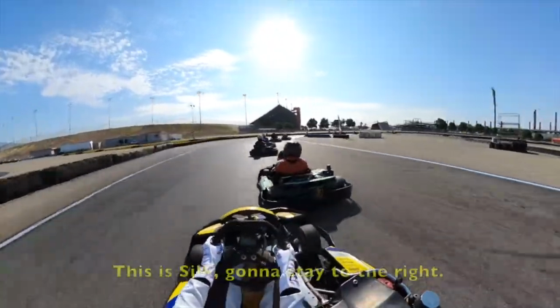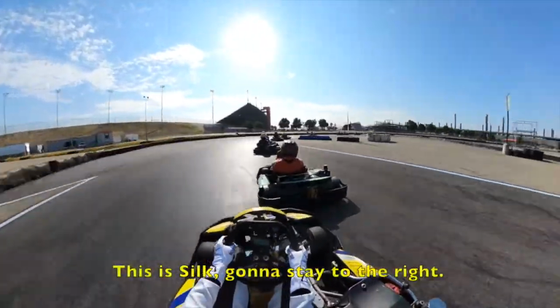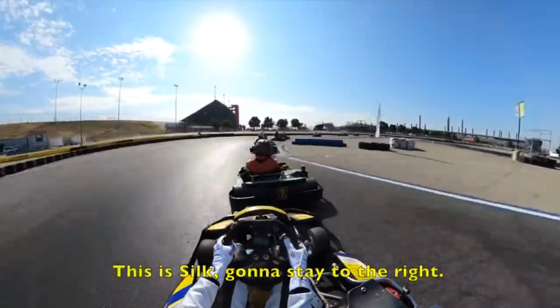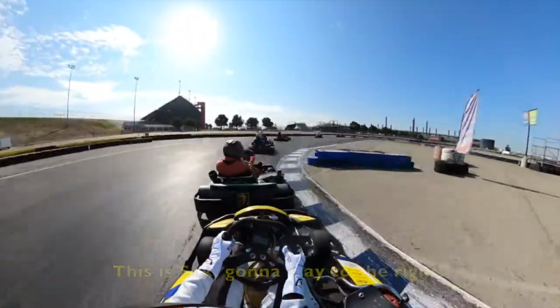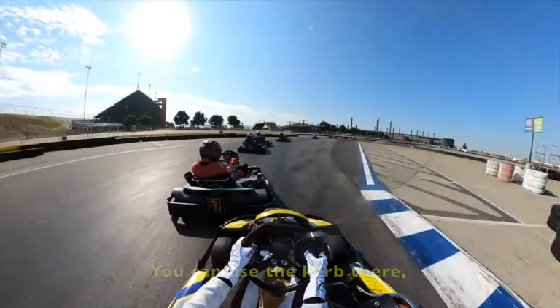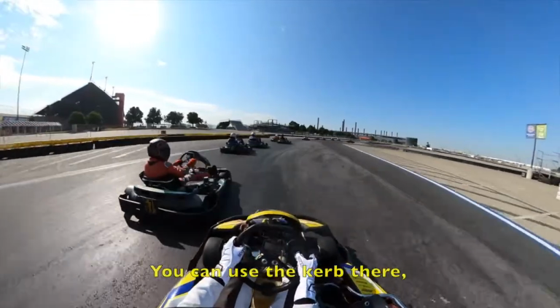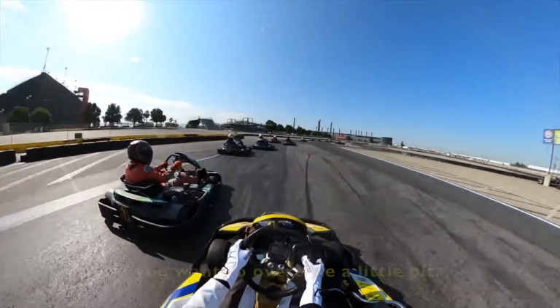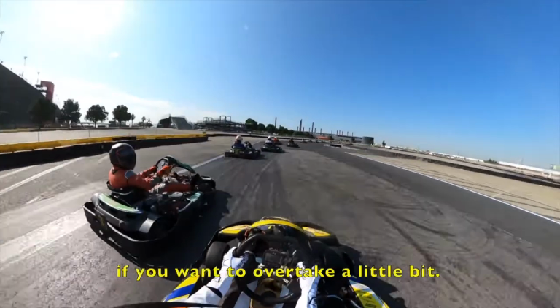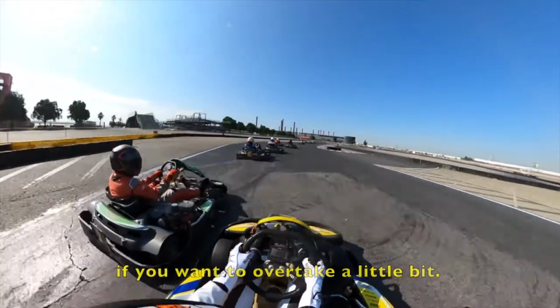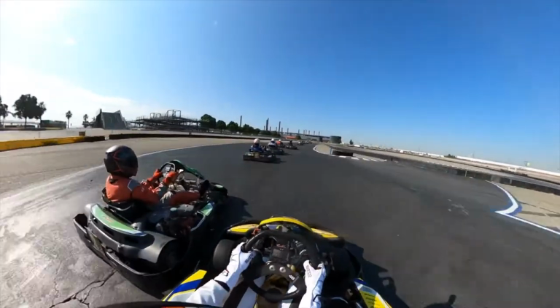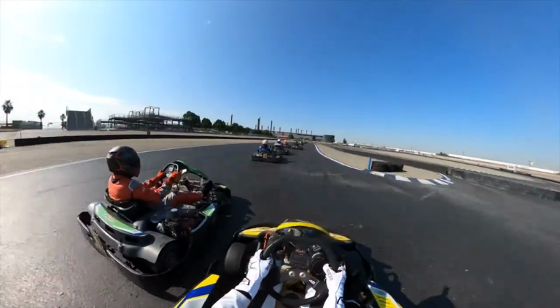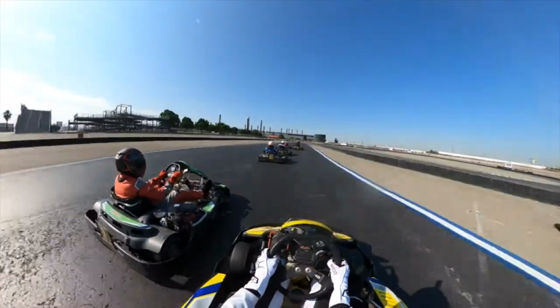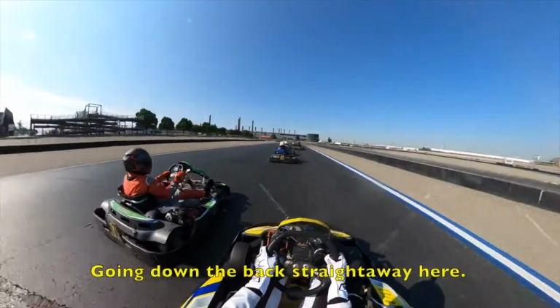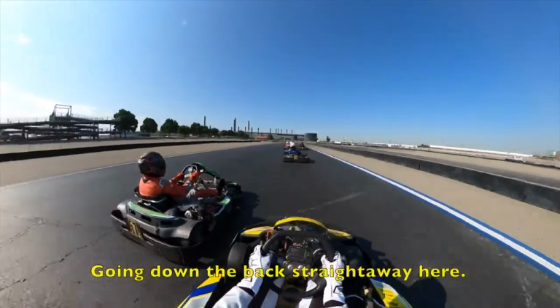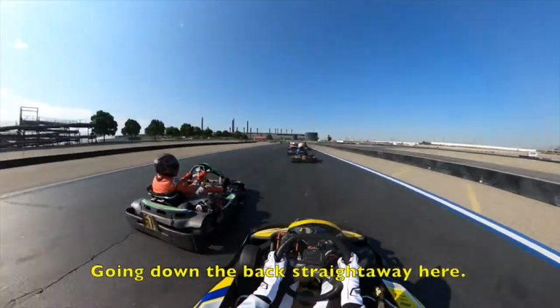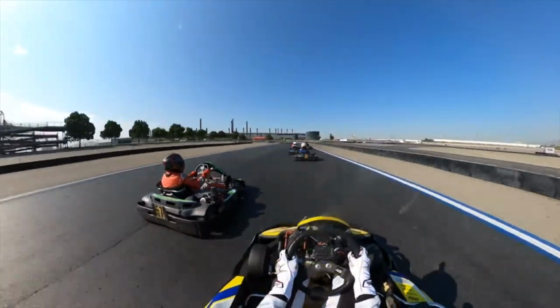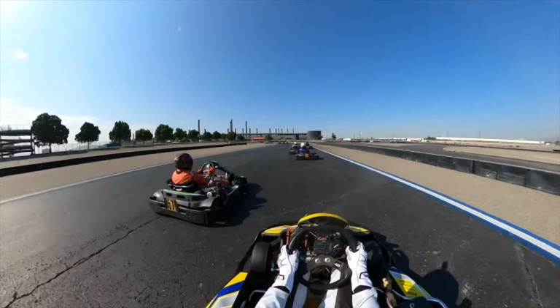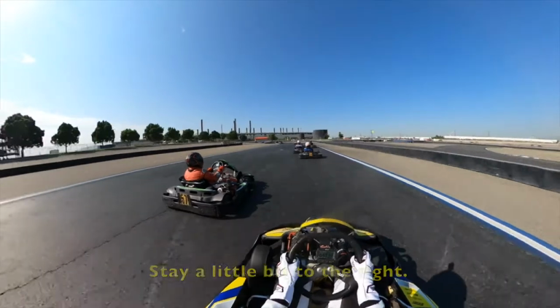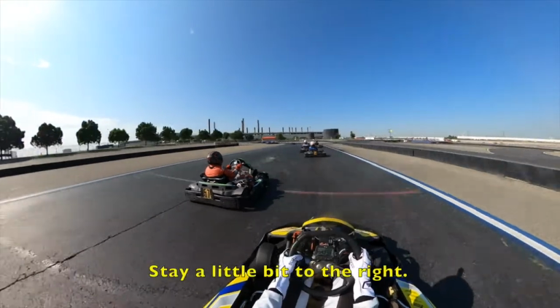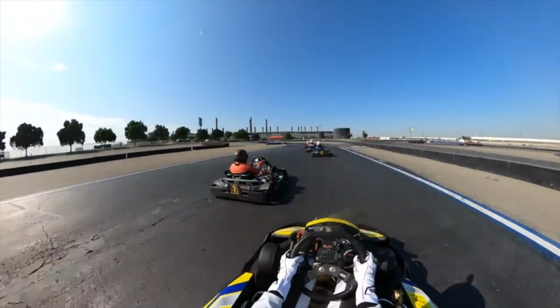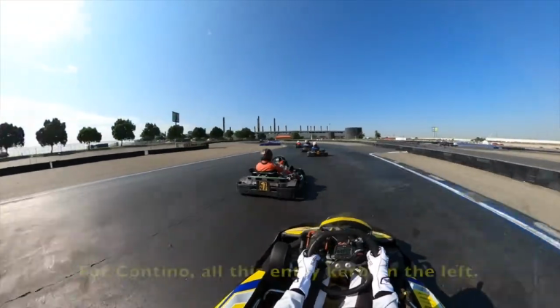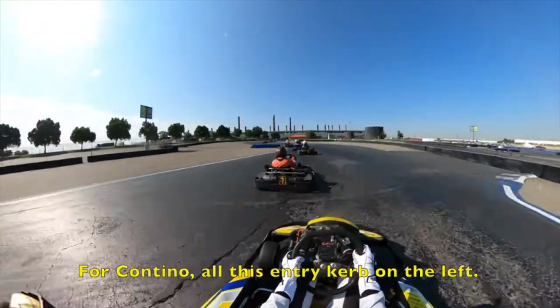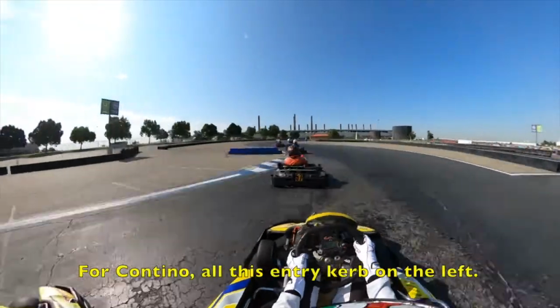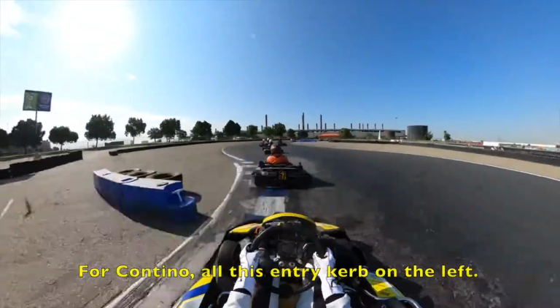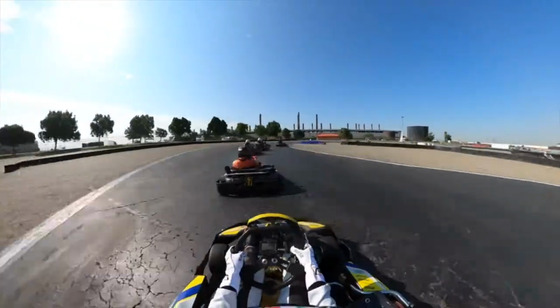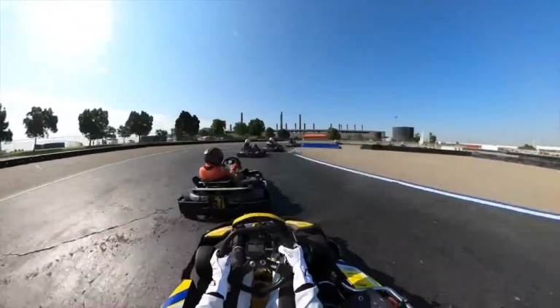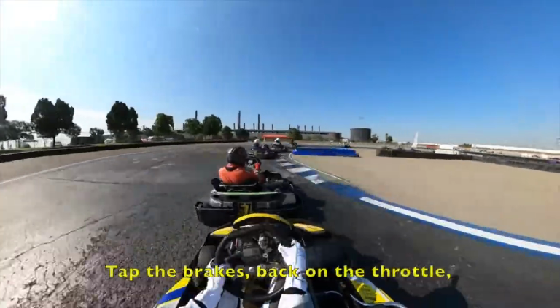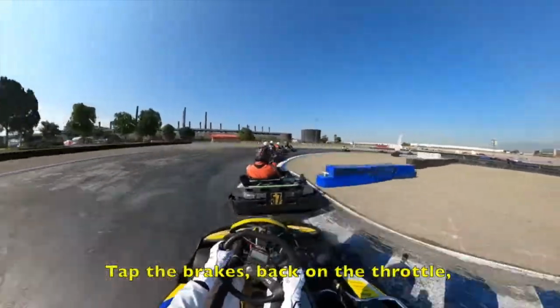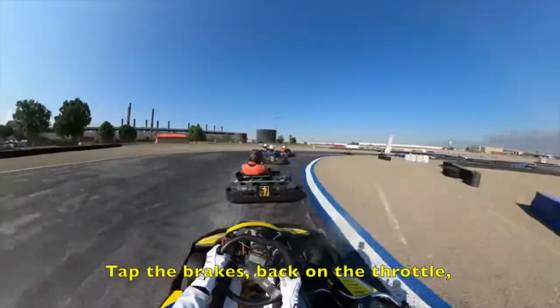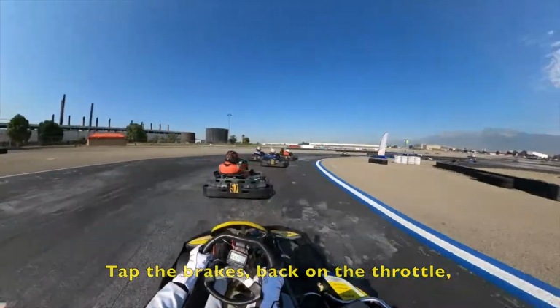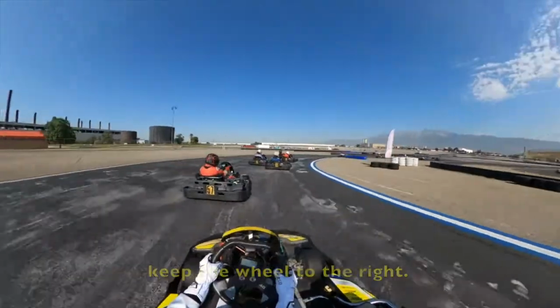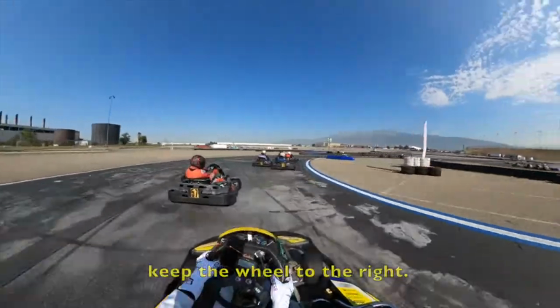This is soaked on the side of the right. You can use the curb there if you want to take a little bit. Going down the back straightaway here. Turn a little bit to the right — the Fontino — all of a sudden curve on the left. Back brakes, back on the throttle, keep the weight to the right.